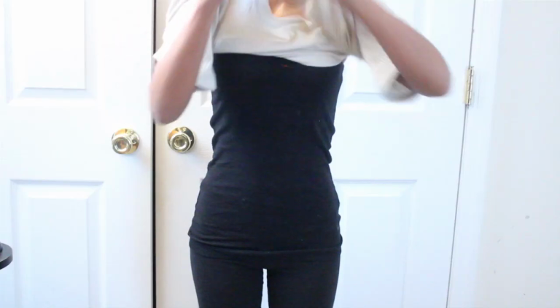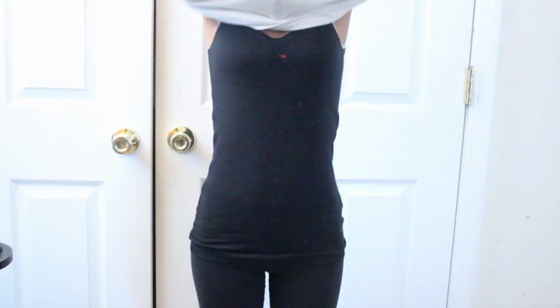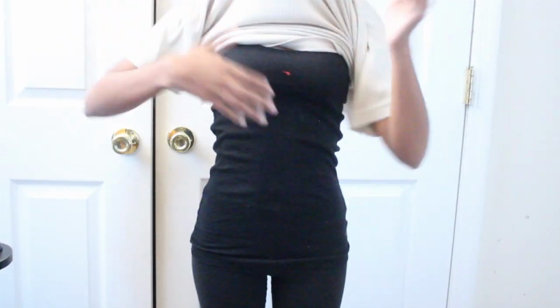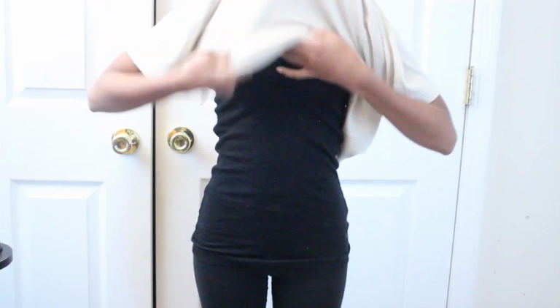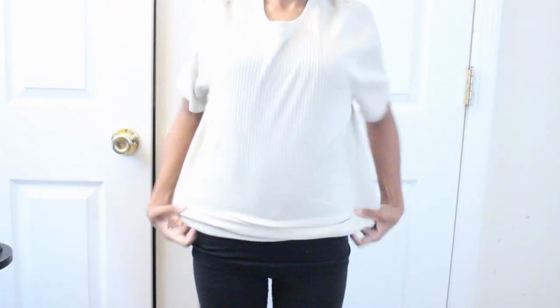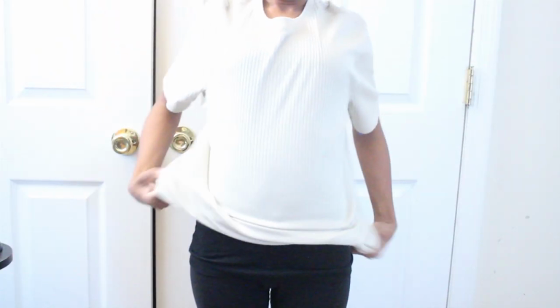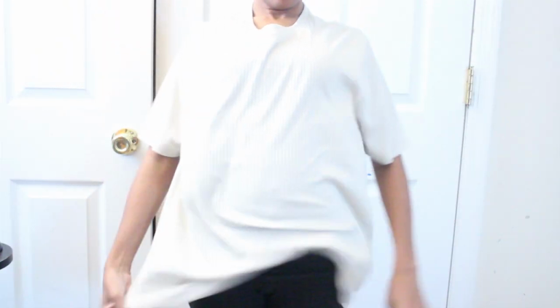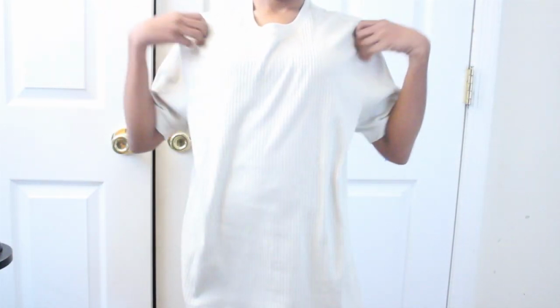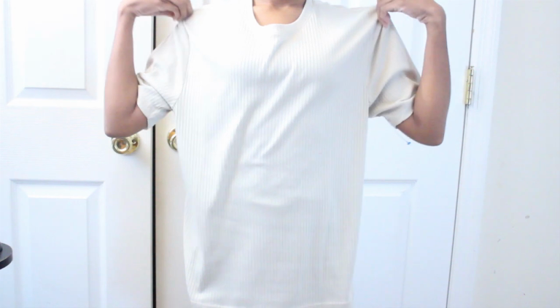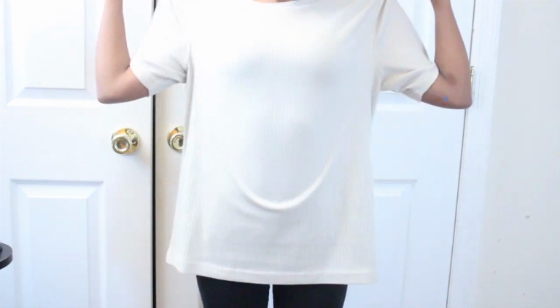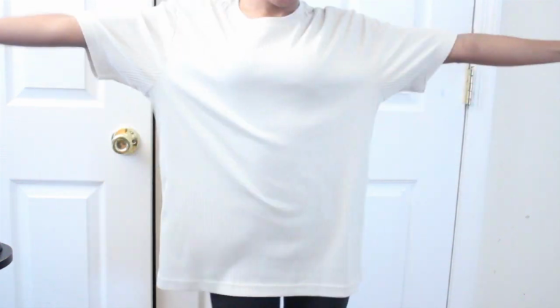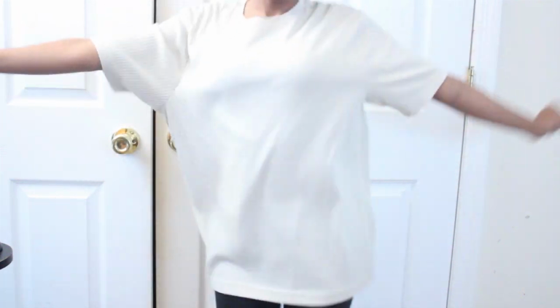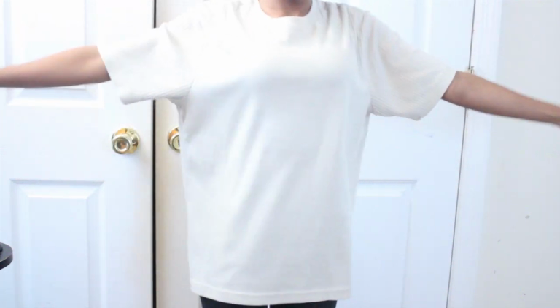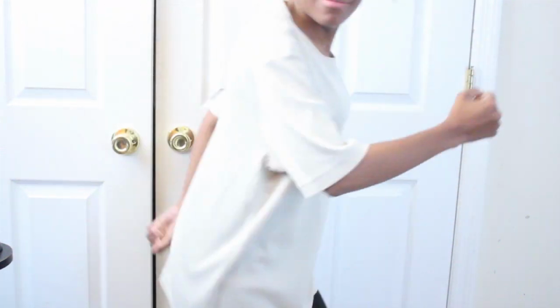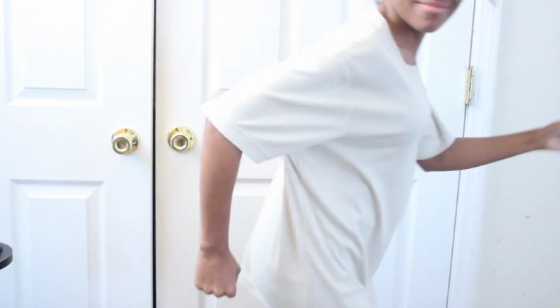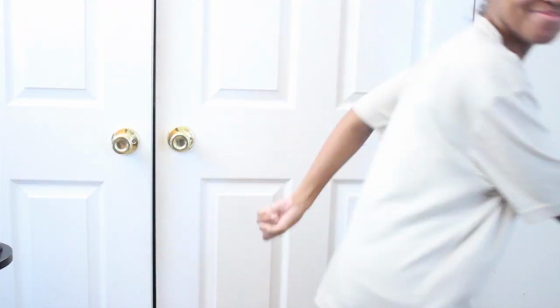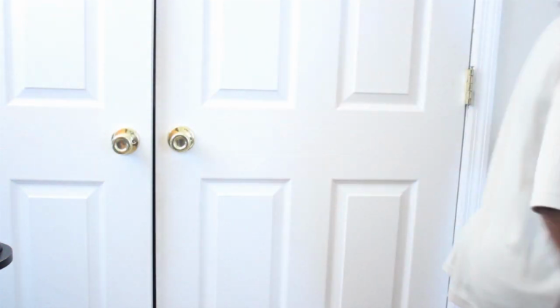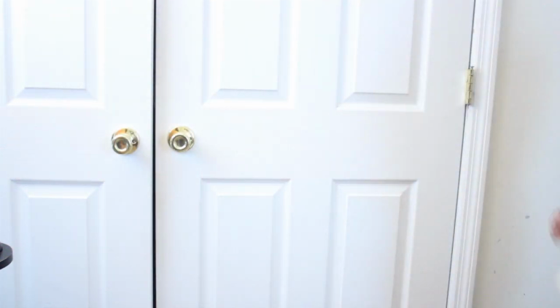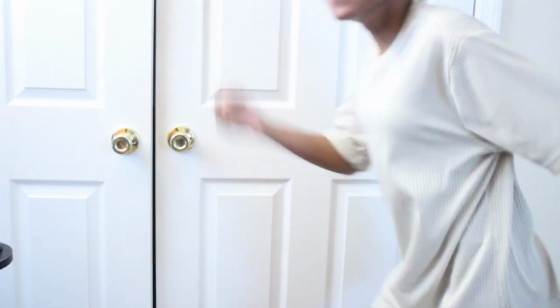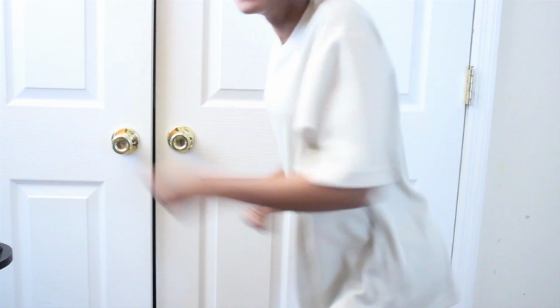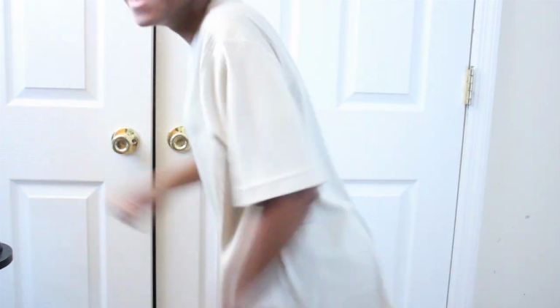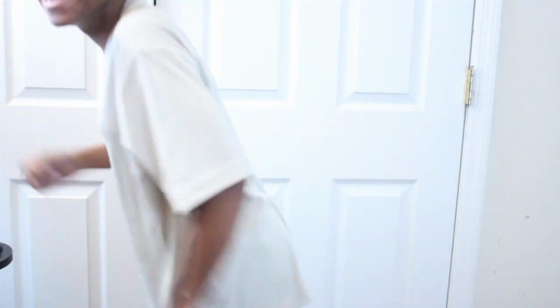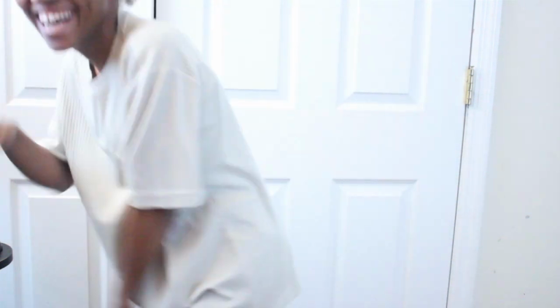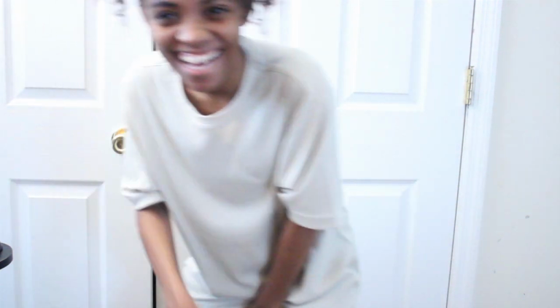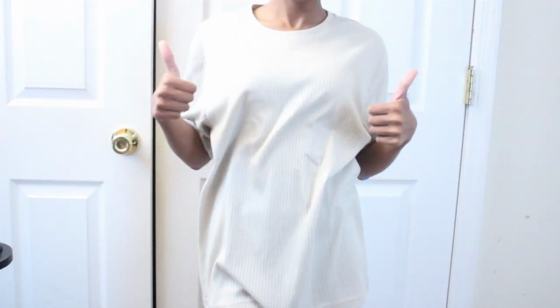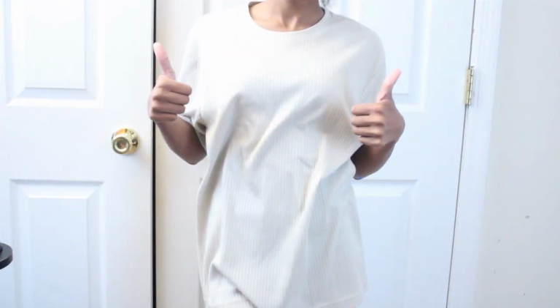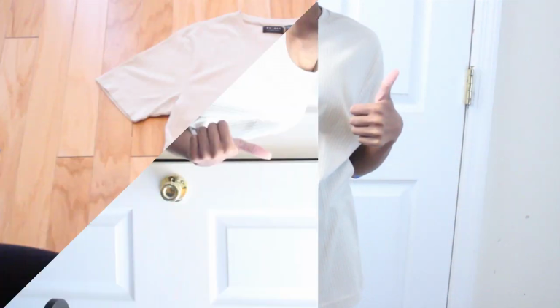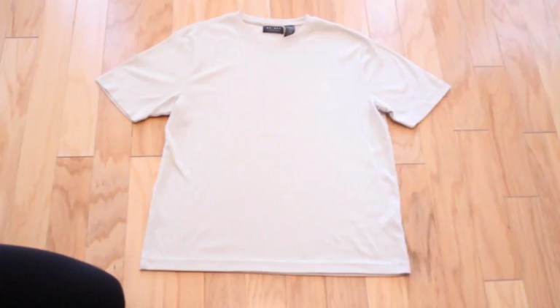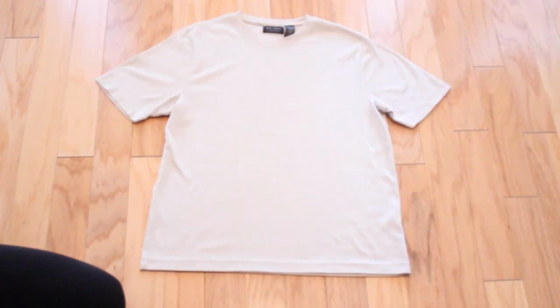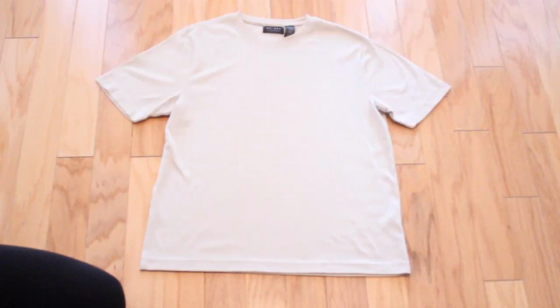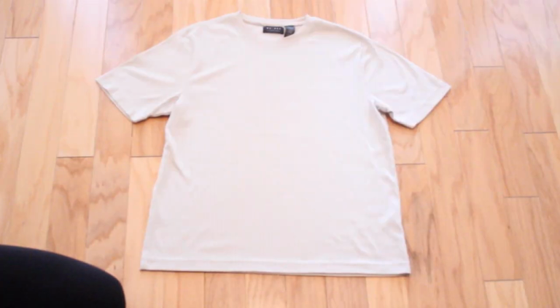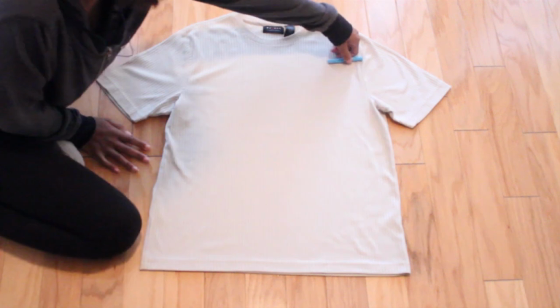First, I'm going to be taking my t-shirt and I'm going to be trying it on. You want to make sure that your t-shirt fits you and you also want to make sure that you're using a t-shirt that has a stretchy material — so something knit or cotton. Now that you can fit your t-shirt, let's go on to the next step.